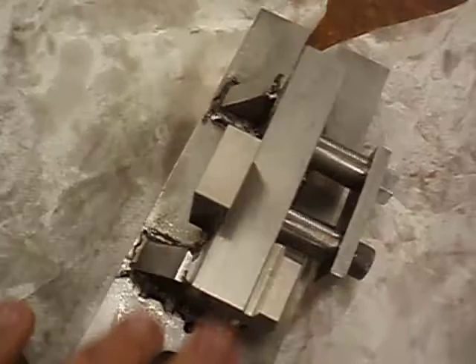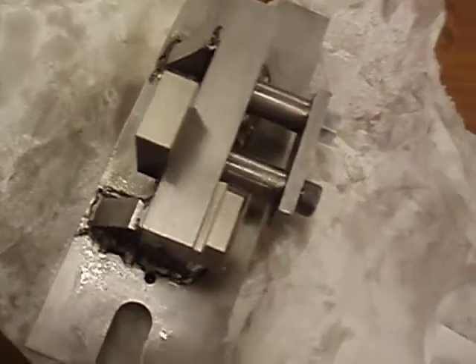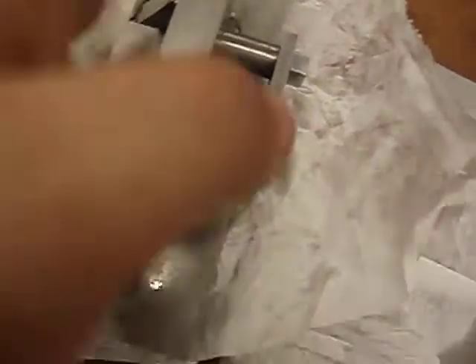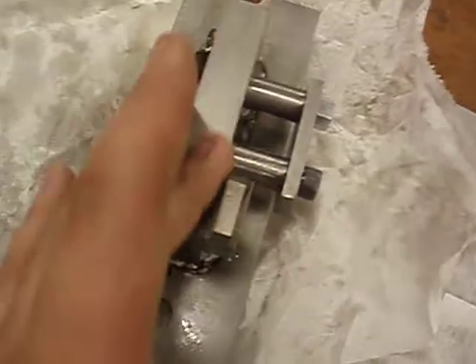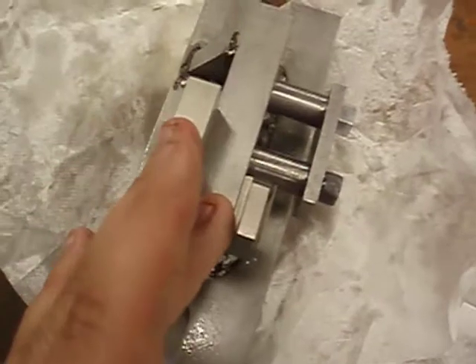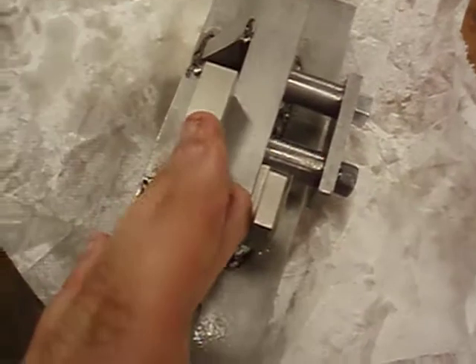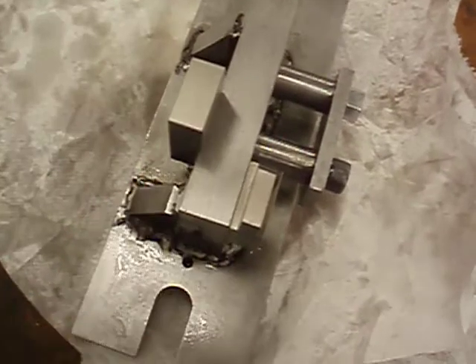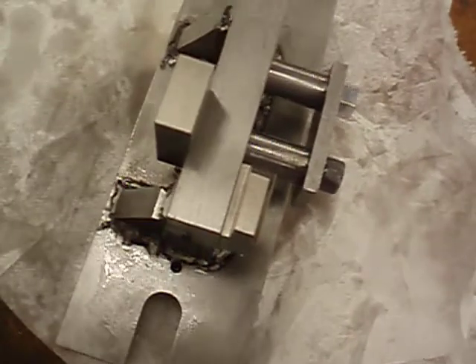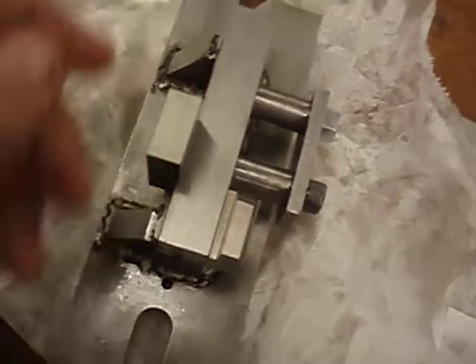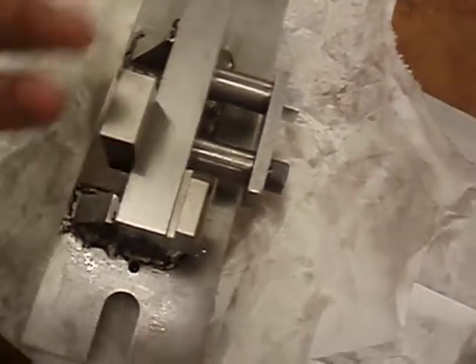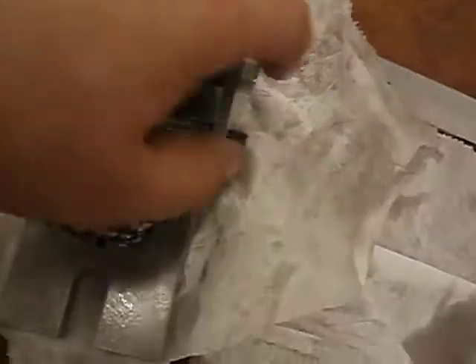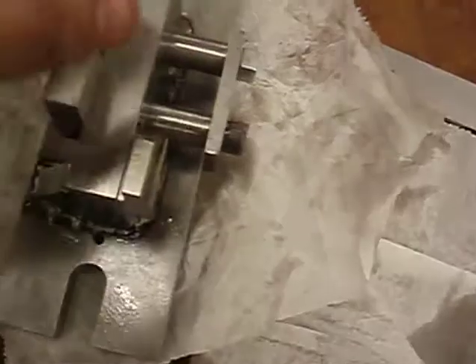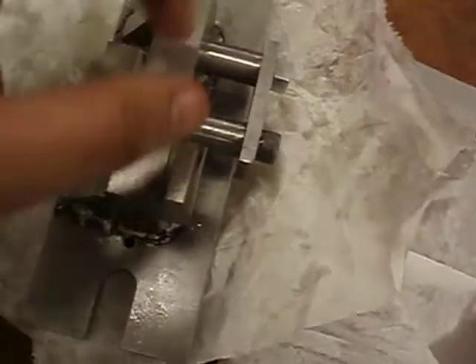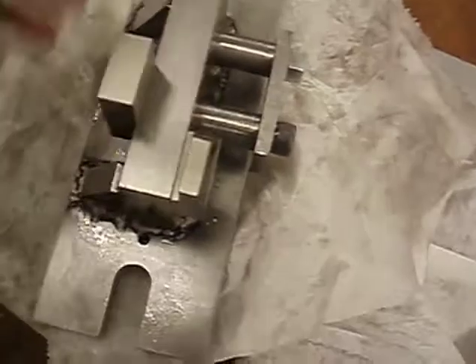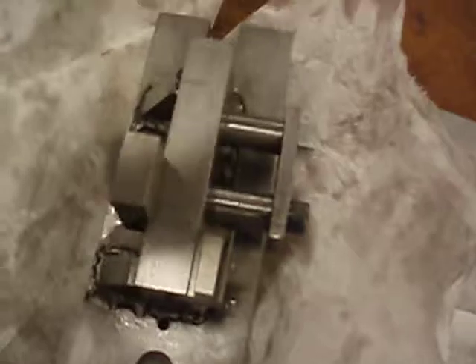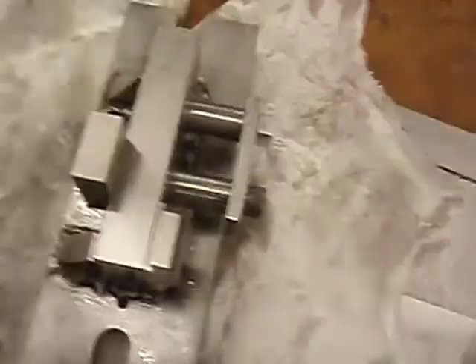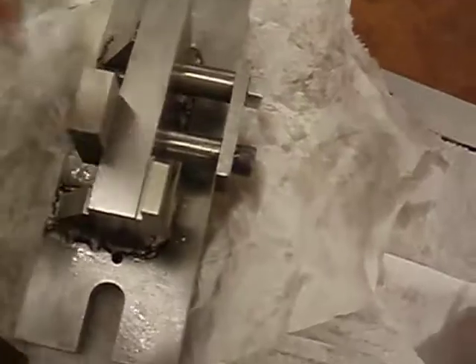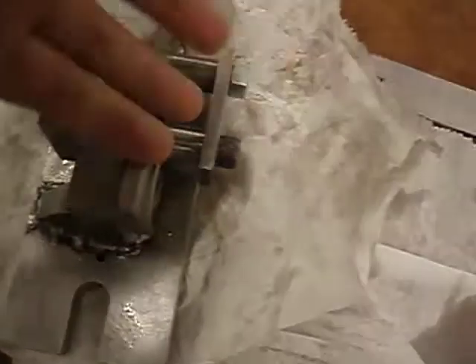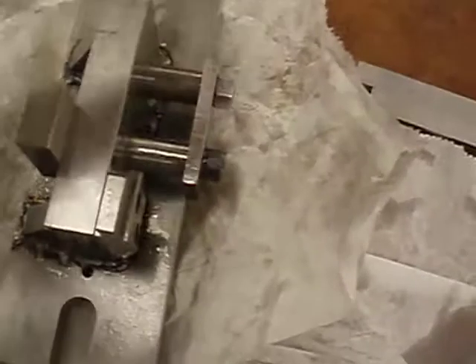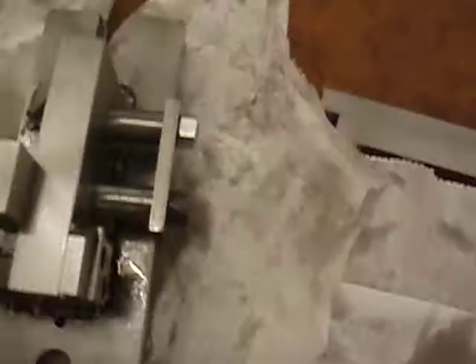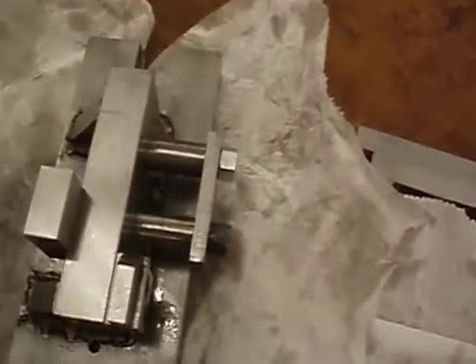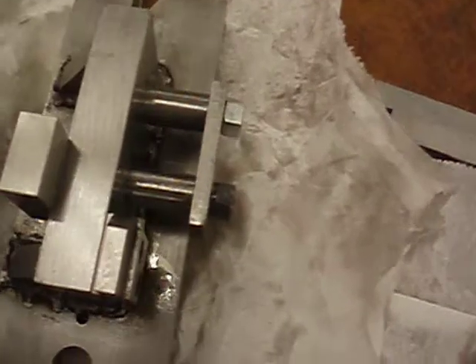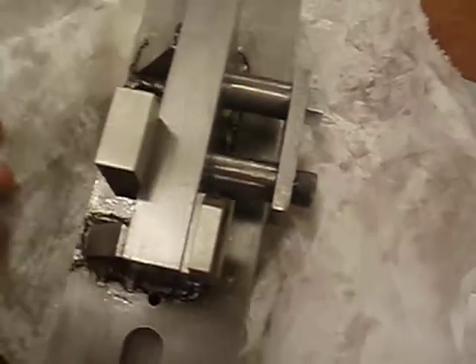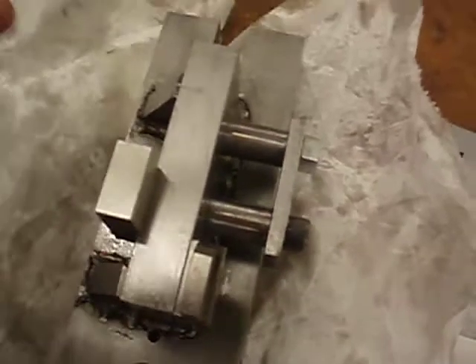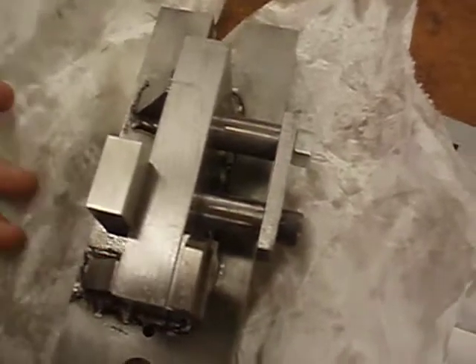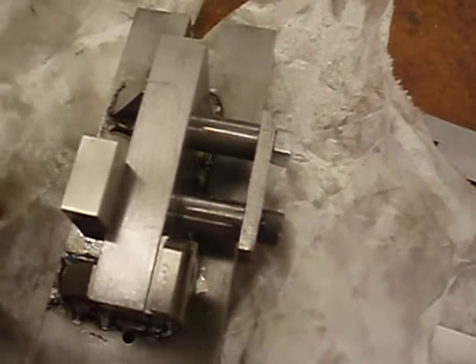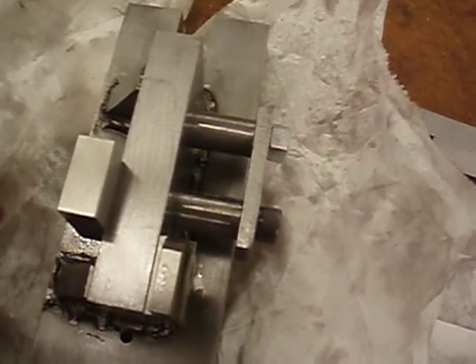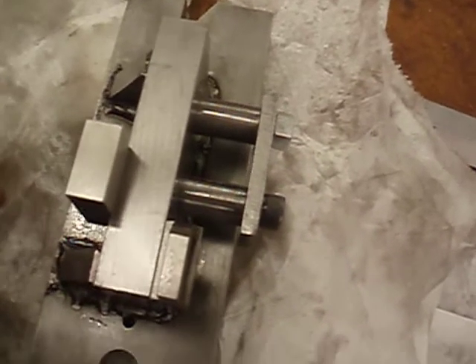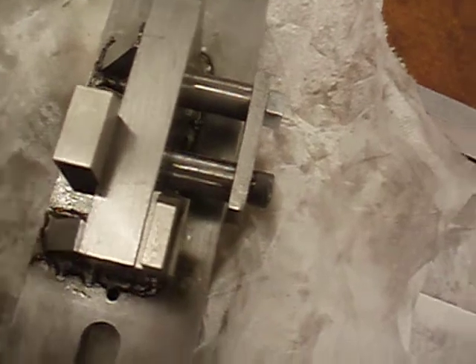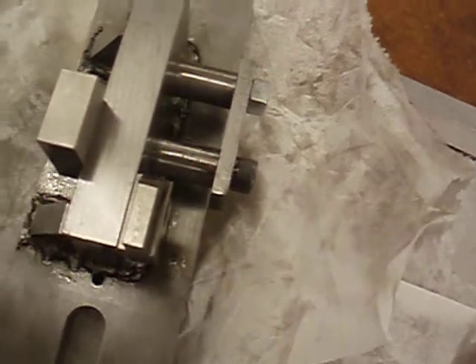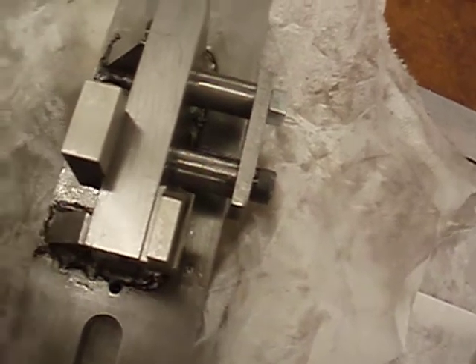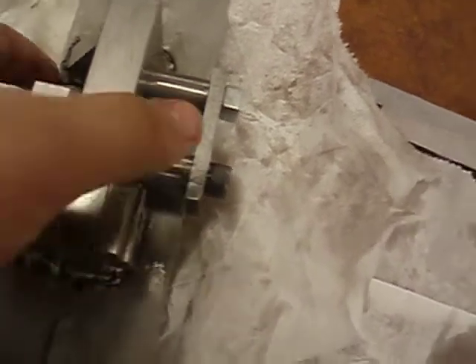It cuts down to the right side. That way you can just put a piece on, close the latch, cut across, and it can be soft. It's pretty simple — make sure that every single one is exactly the same.